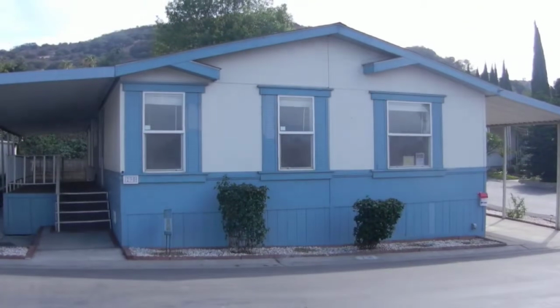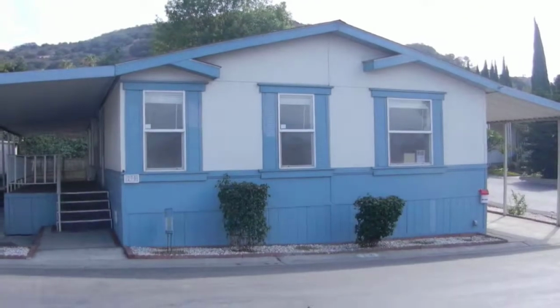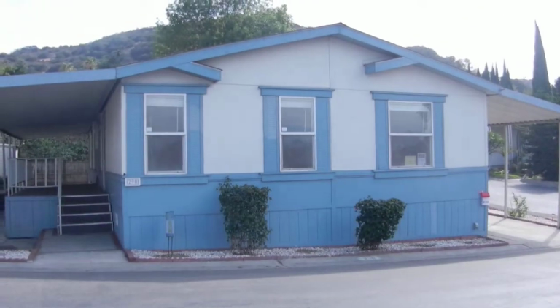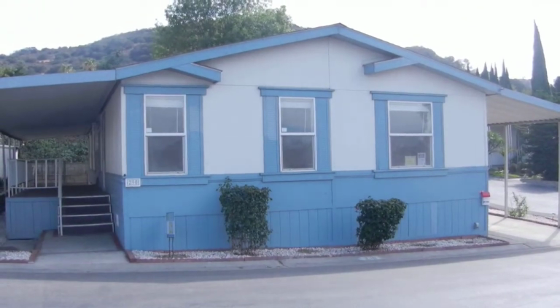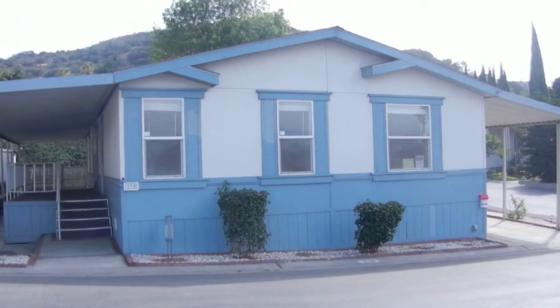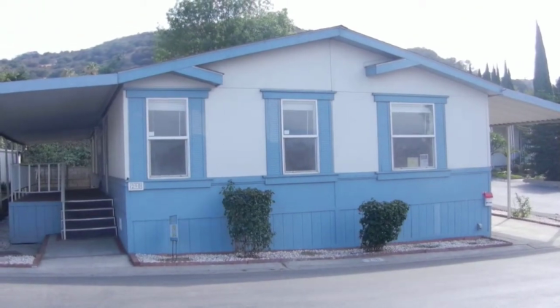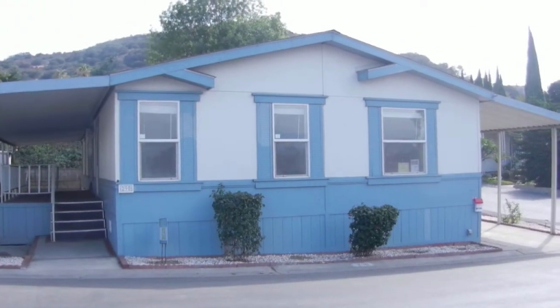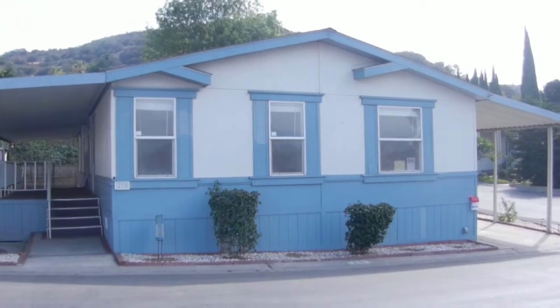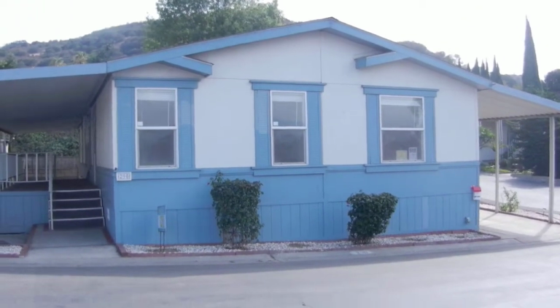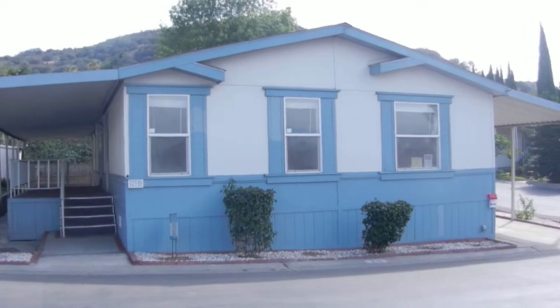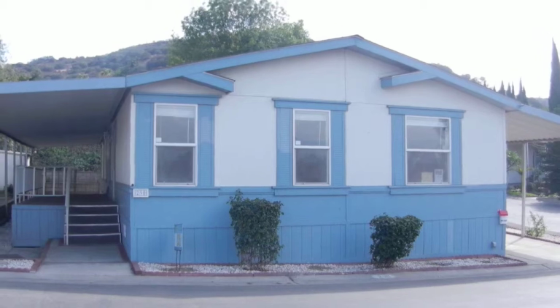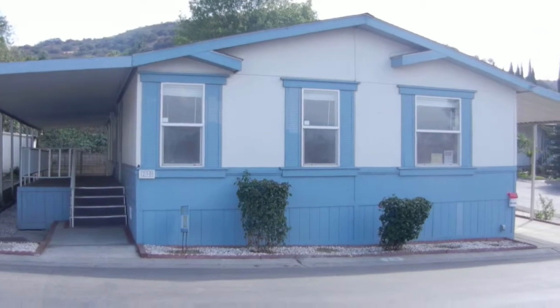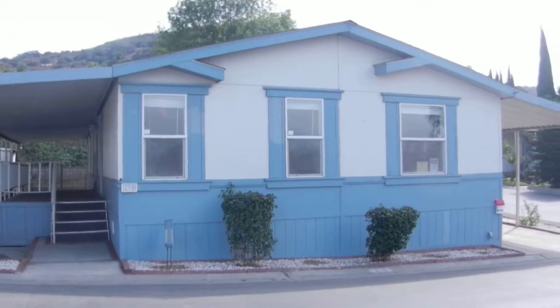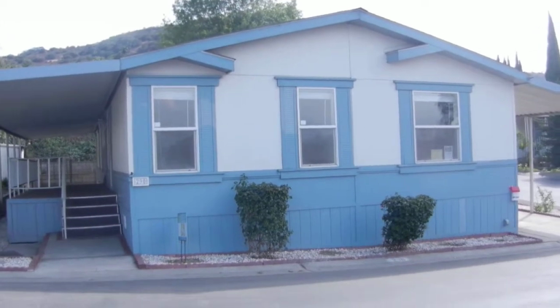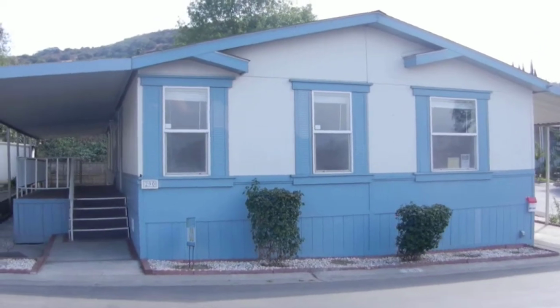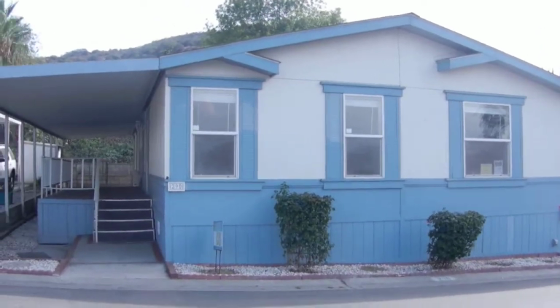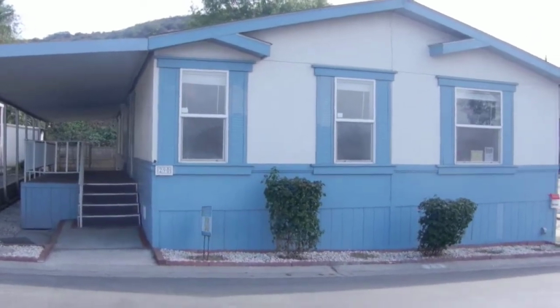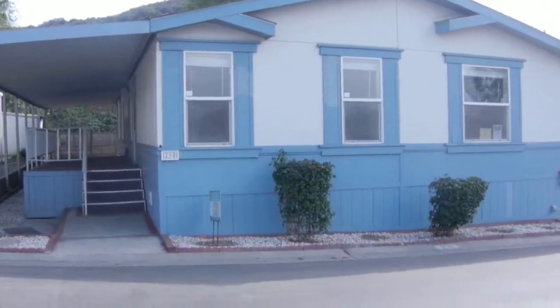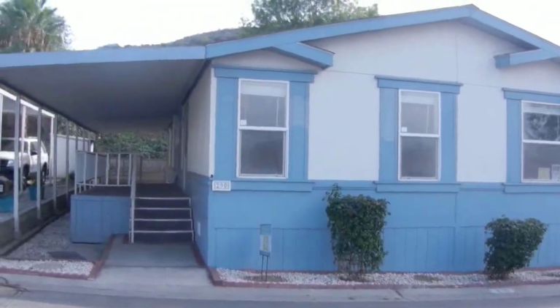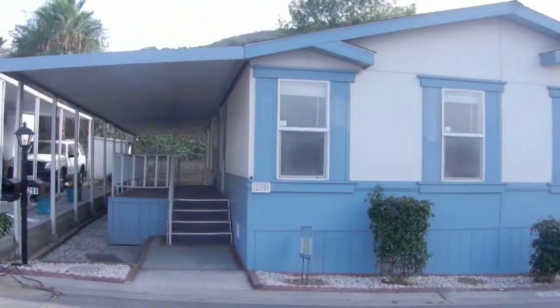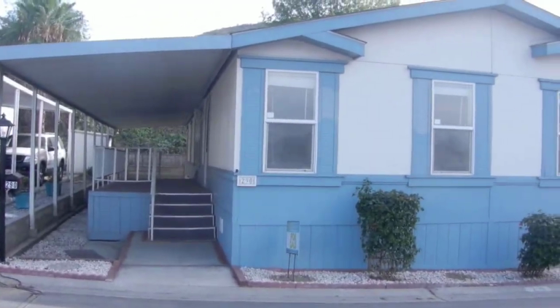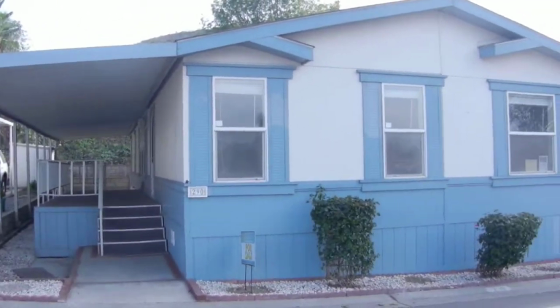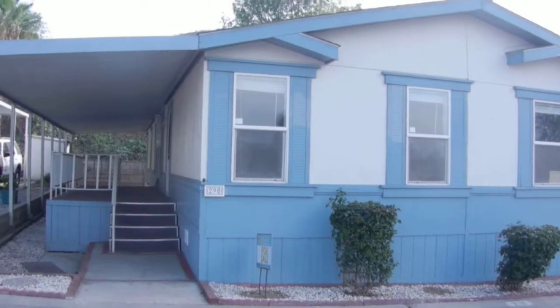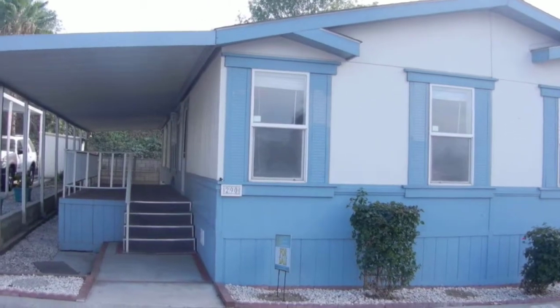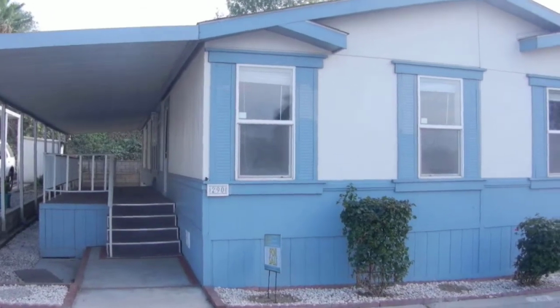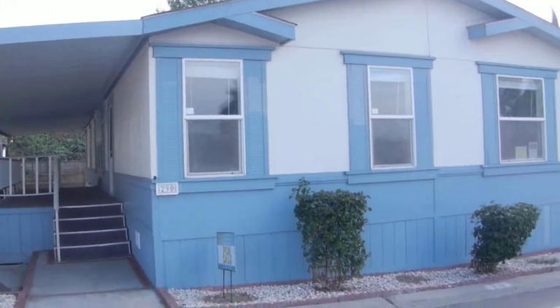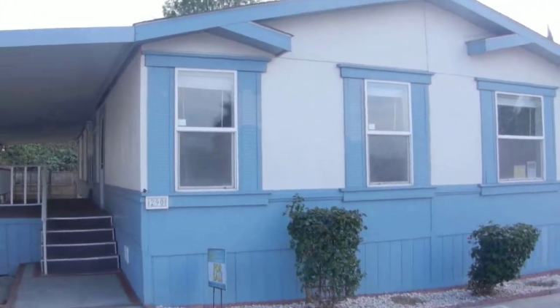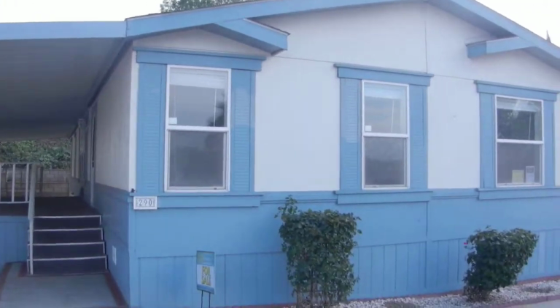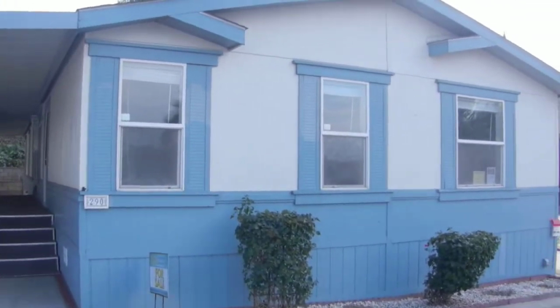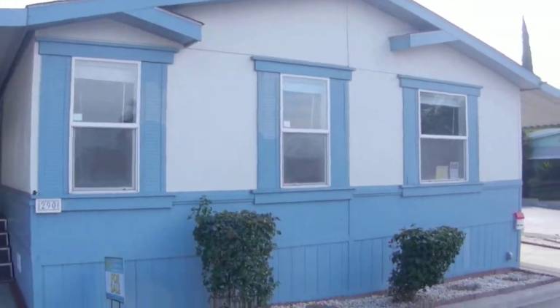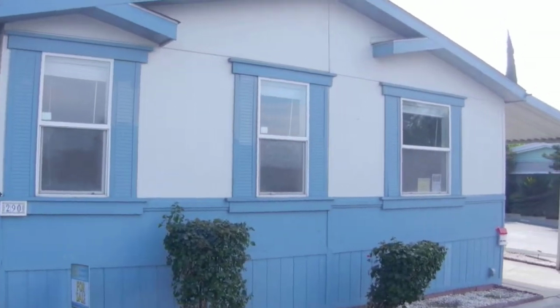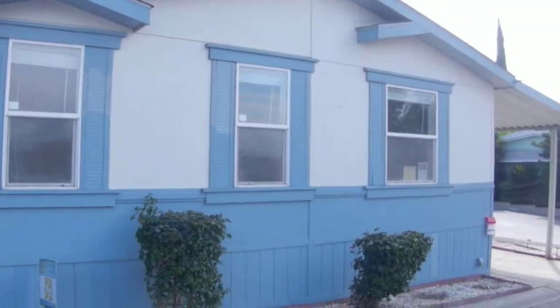Hi, this is David Donahue, and we are in Hacienda Heights taking a look at space number 290. This is a year 2000 Golden West, three-bedroom, two-bath, selling for $92,500.